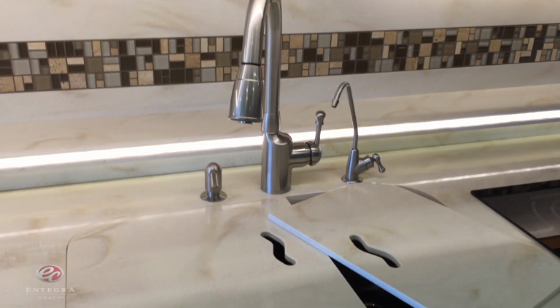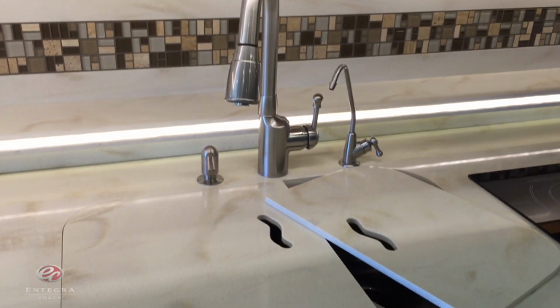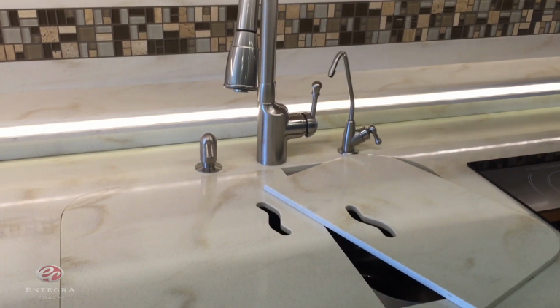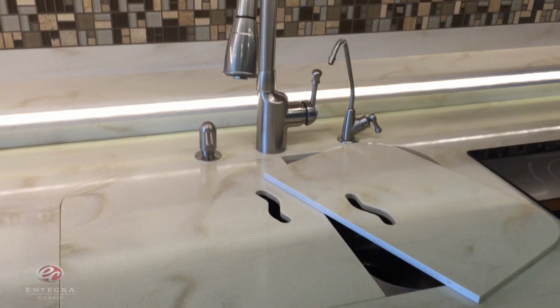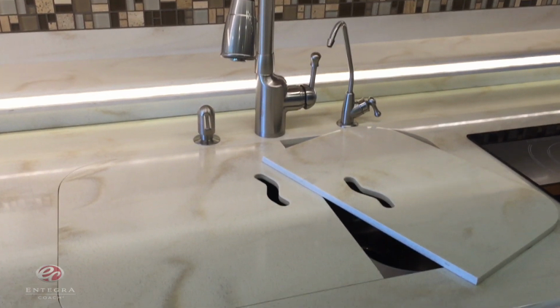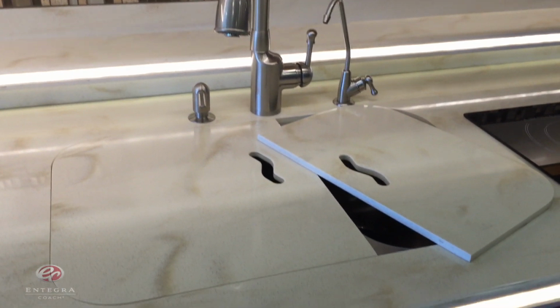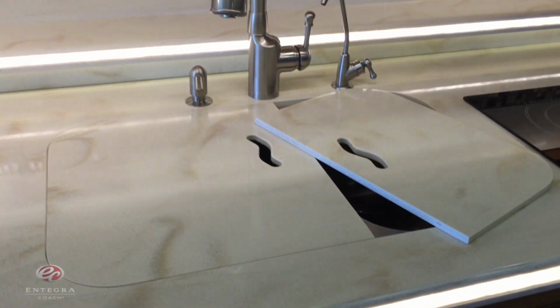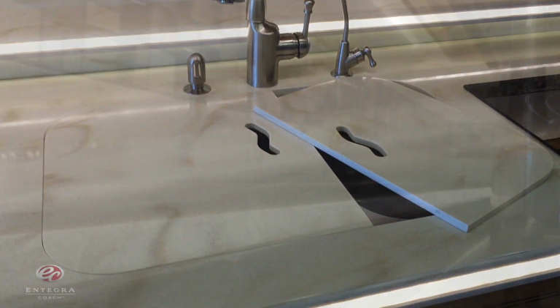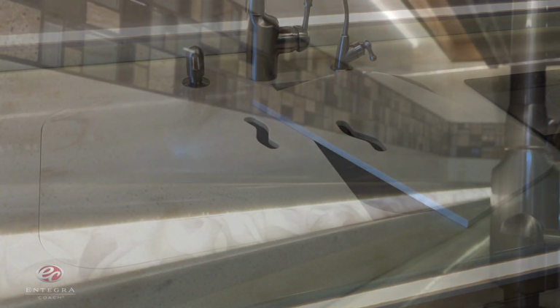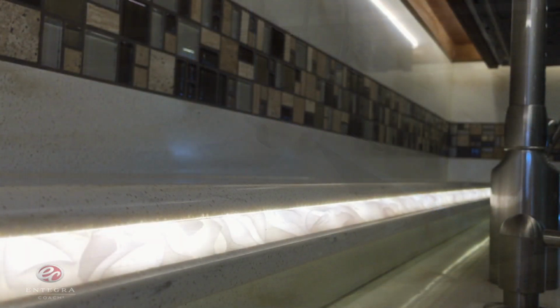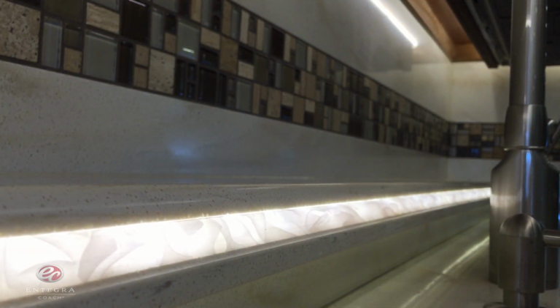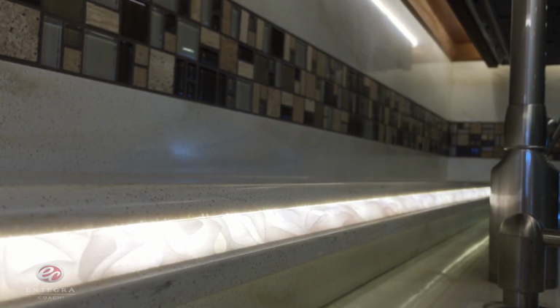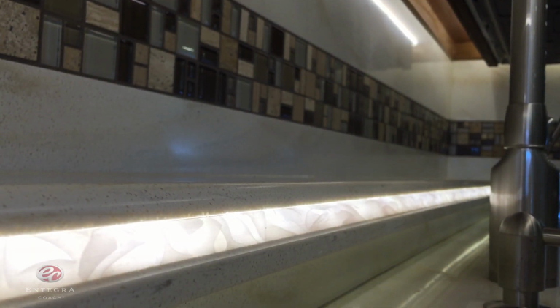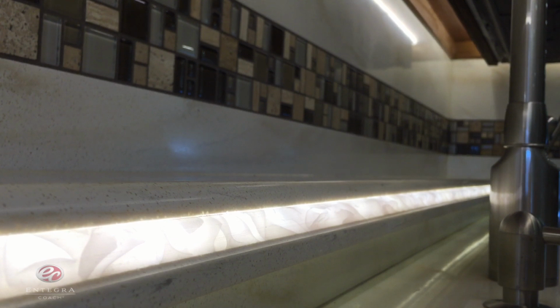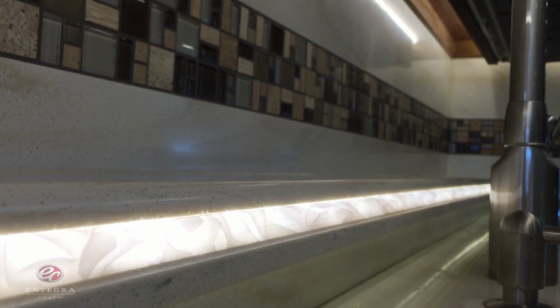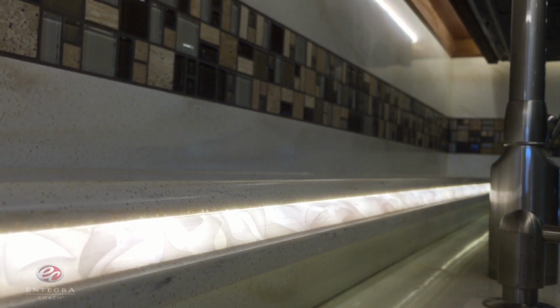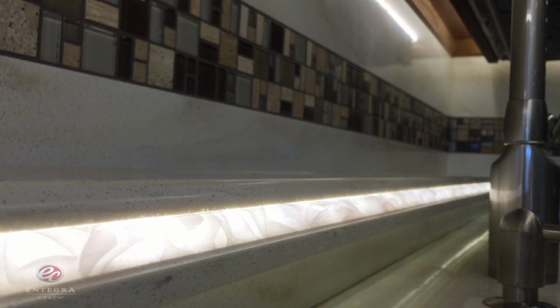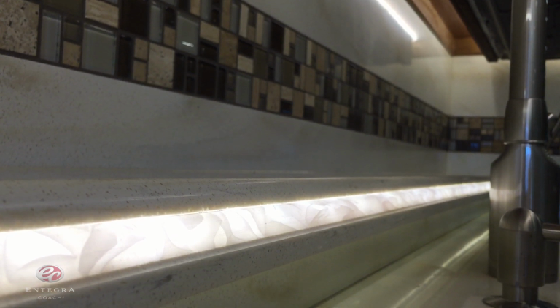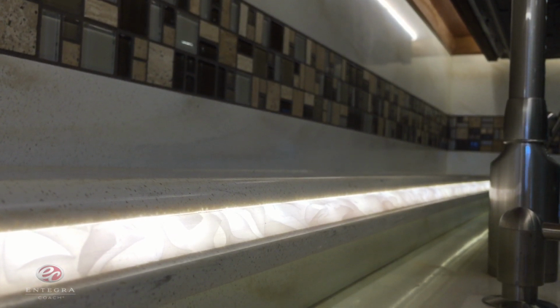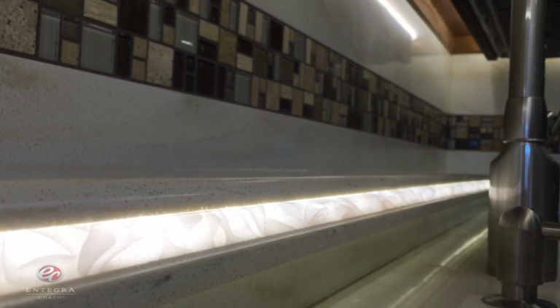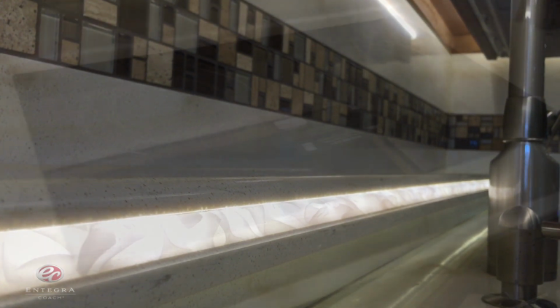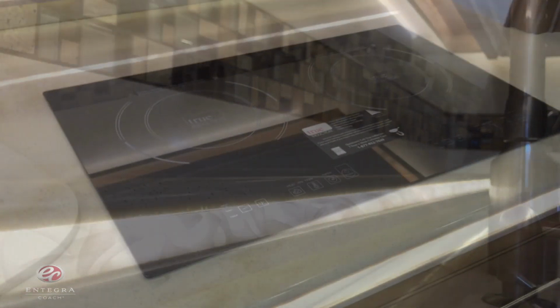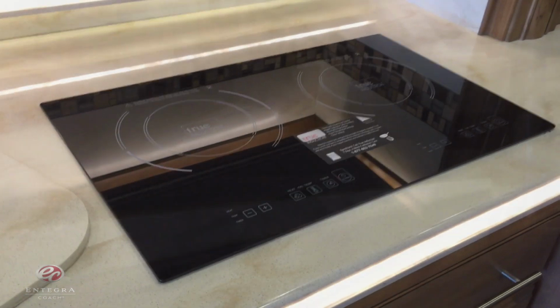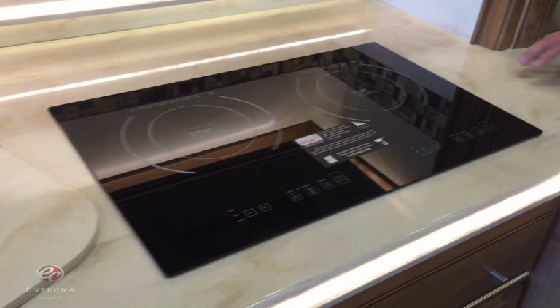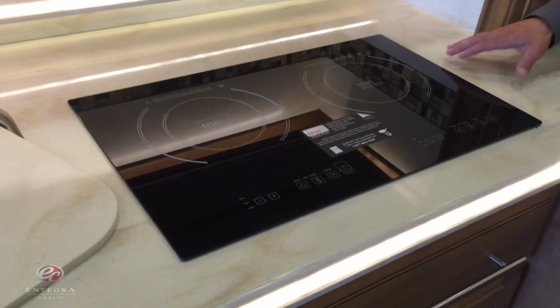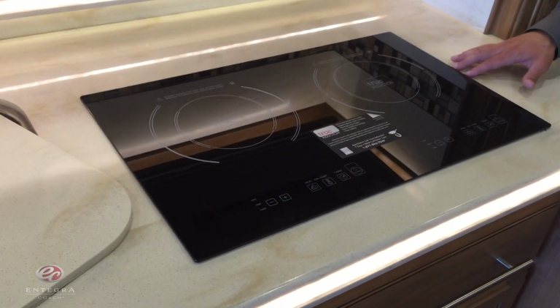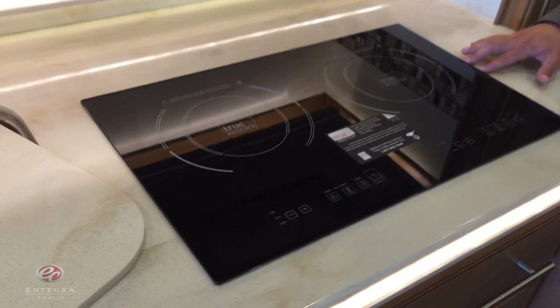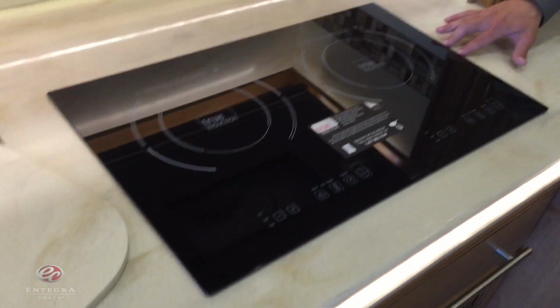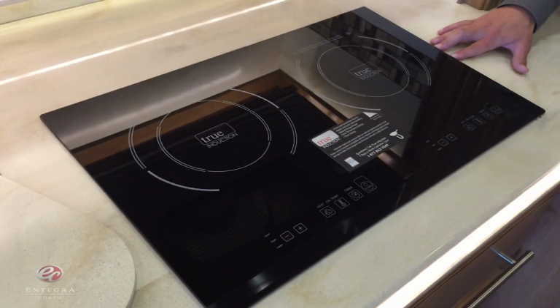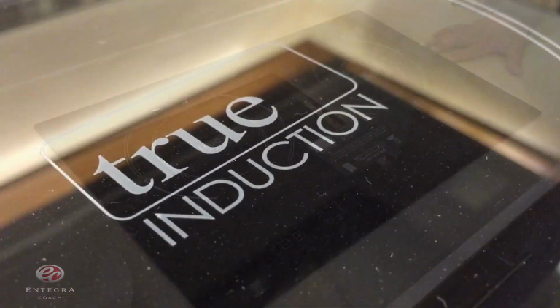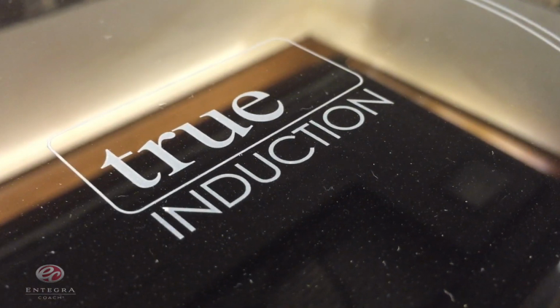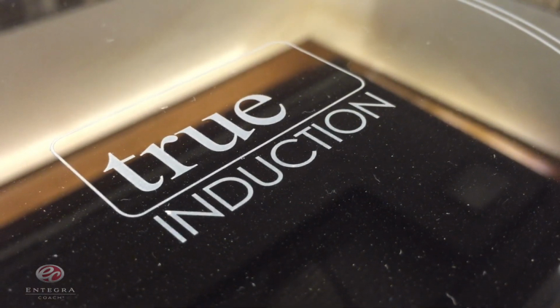Moving to the kitchen, first thing you're going to notice are going to be these LED lit solid surface countertops, which are consistent throughout the entire coach. We've also added the new two-burner flush mounted induction cooktop.